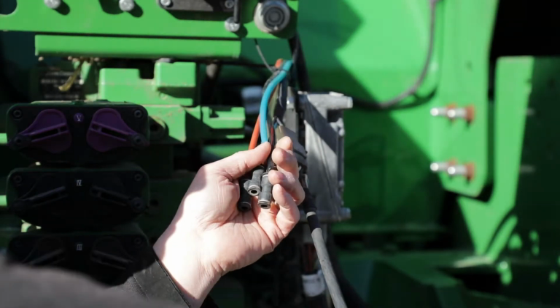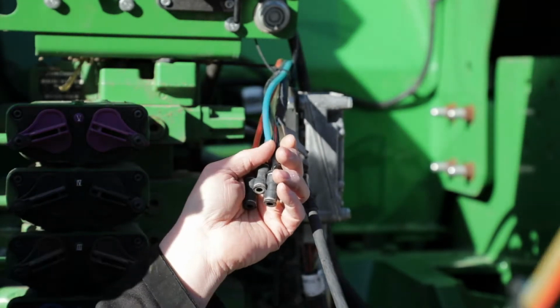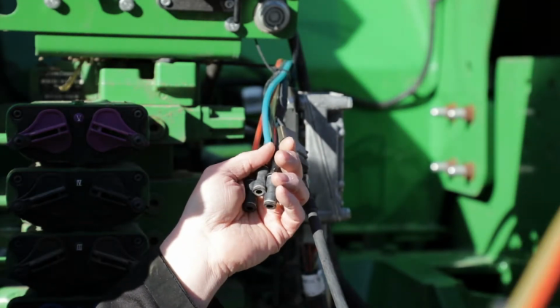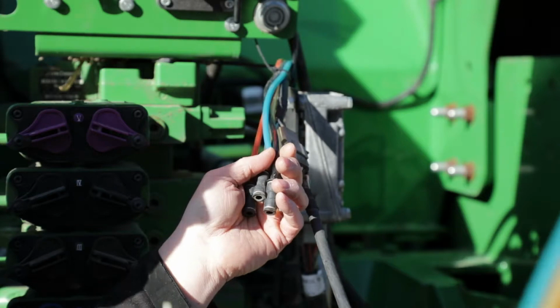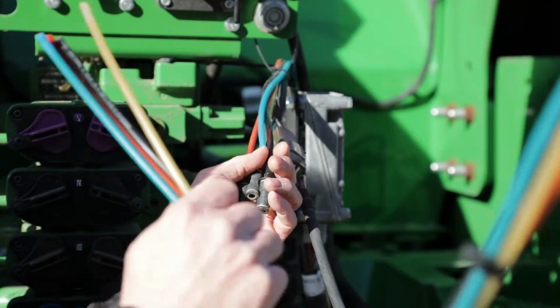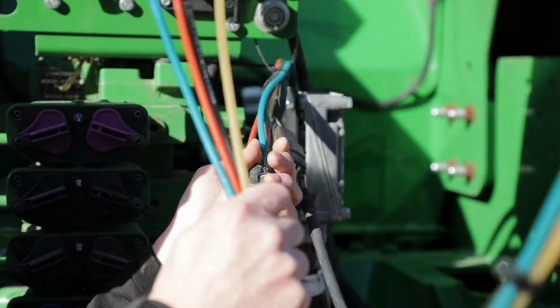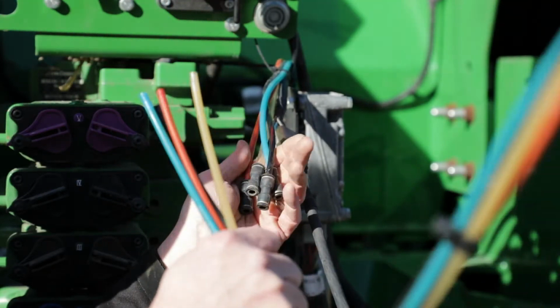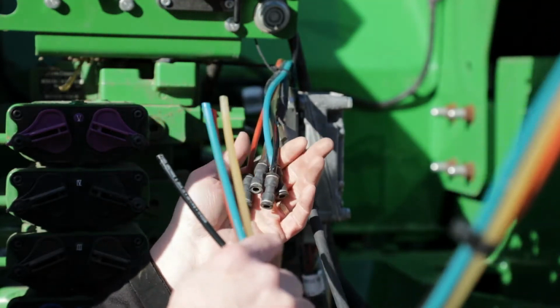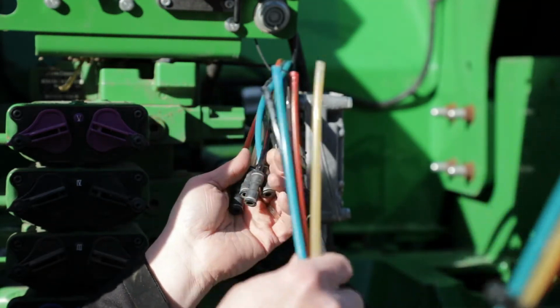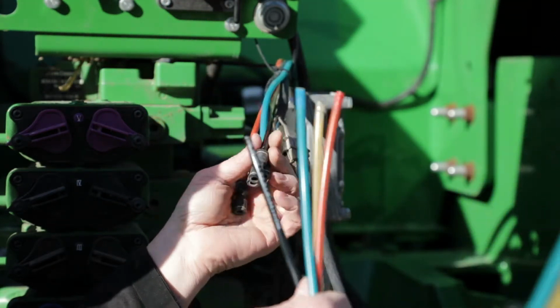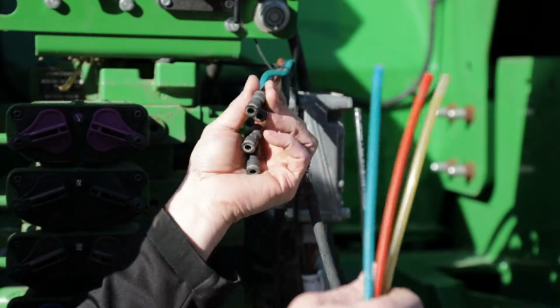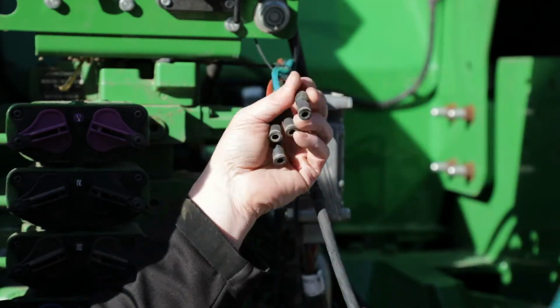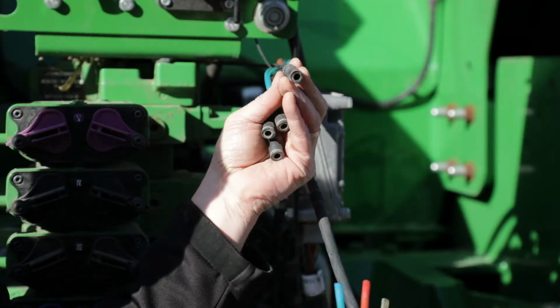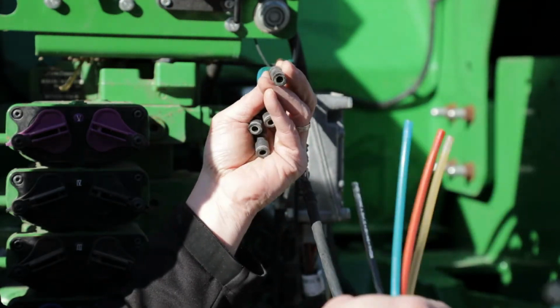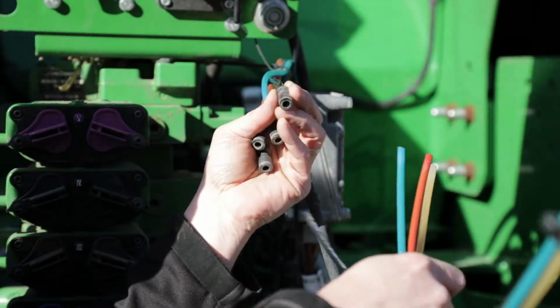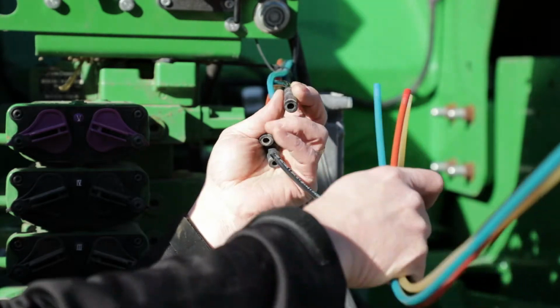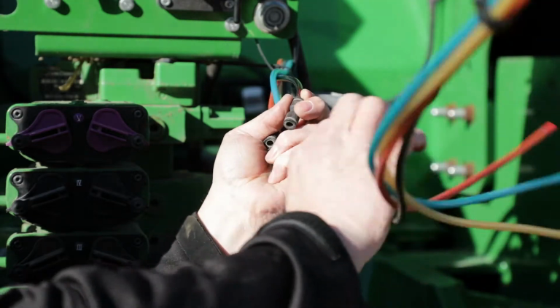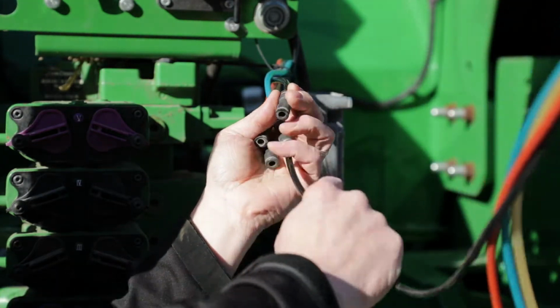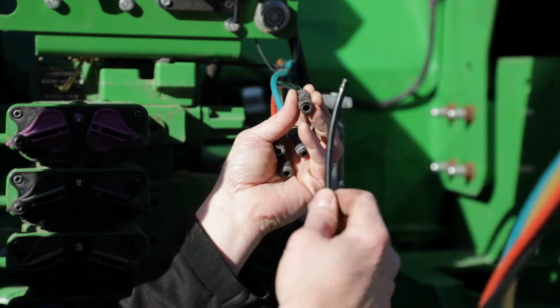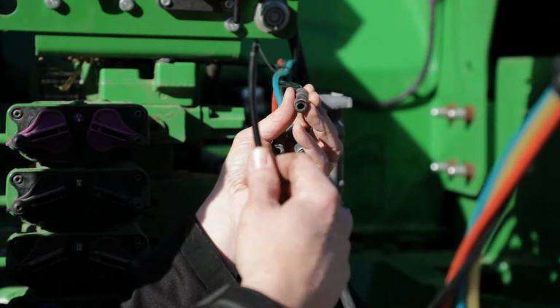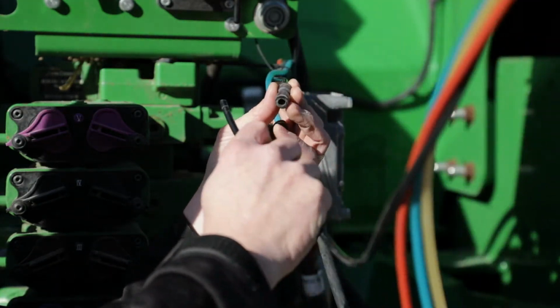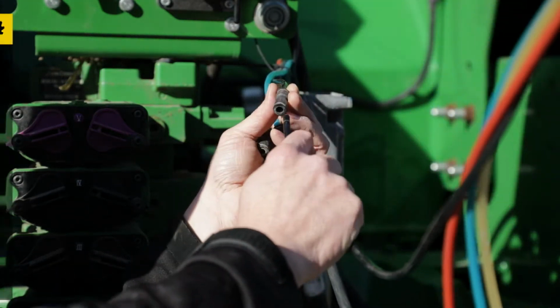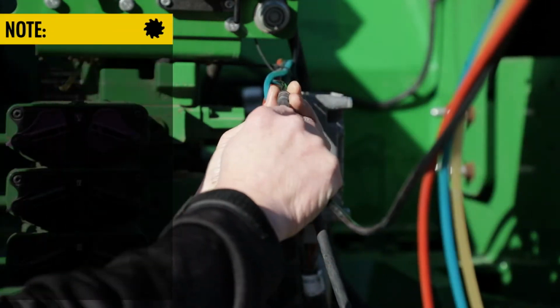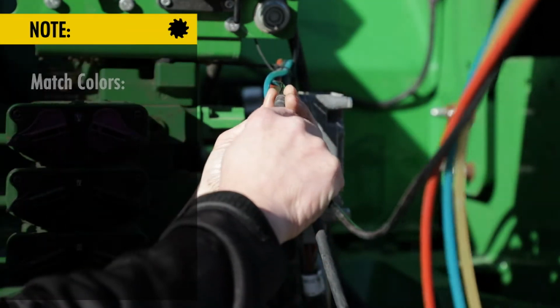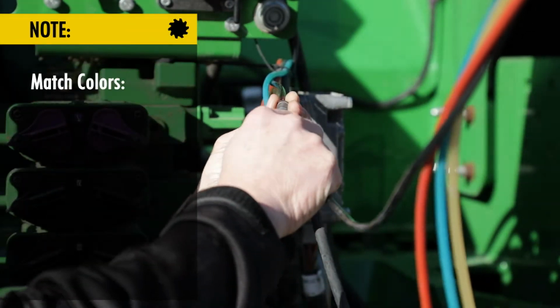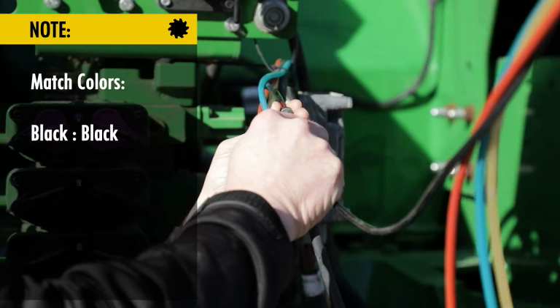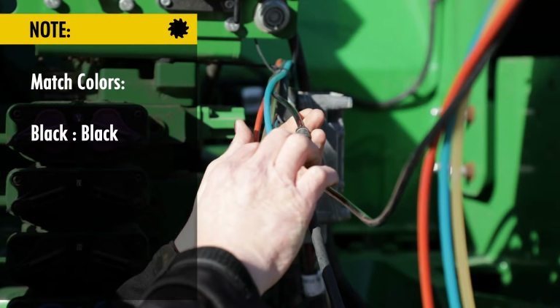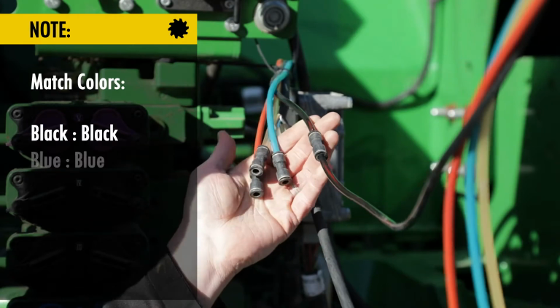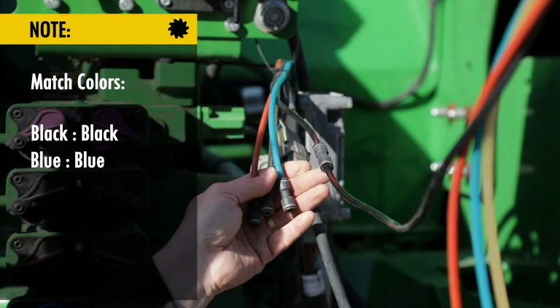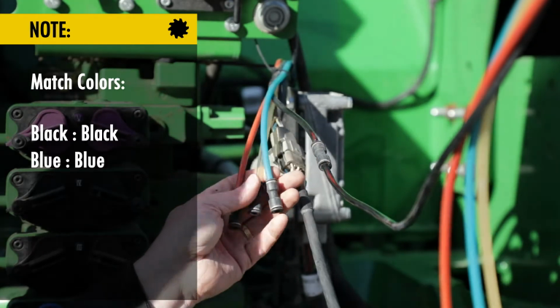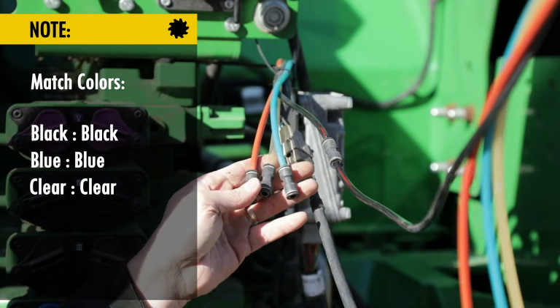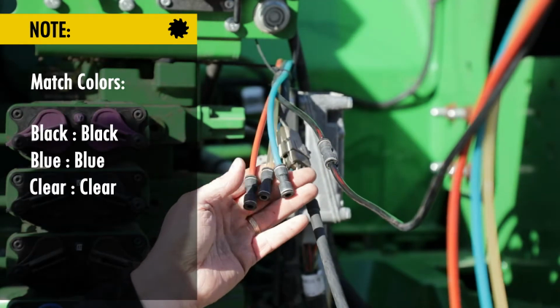The quarter-inch lines coming up from the Soil Warrior will simply plug in to these quick press connectors, and all you have to do is match colors: black to black, blue to blue, clear to clear, and red to red.